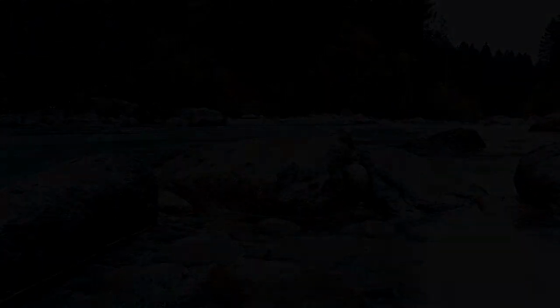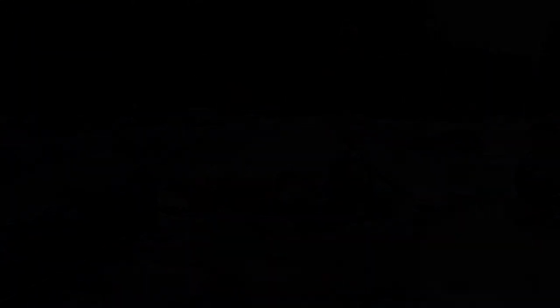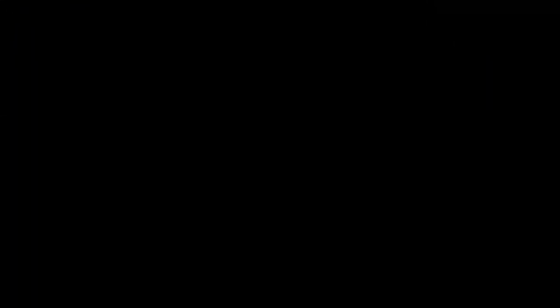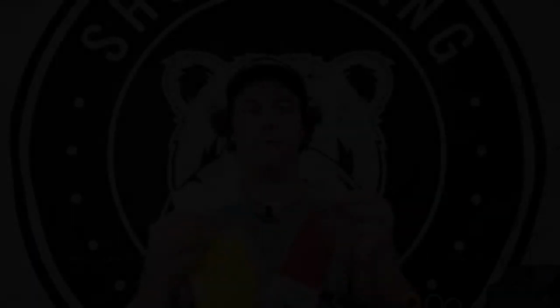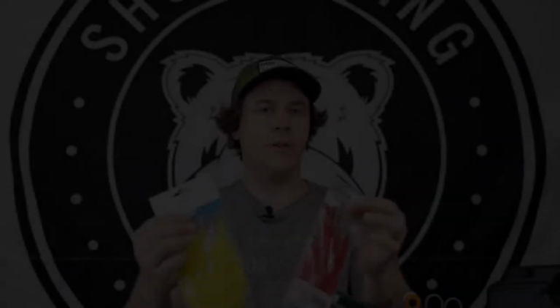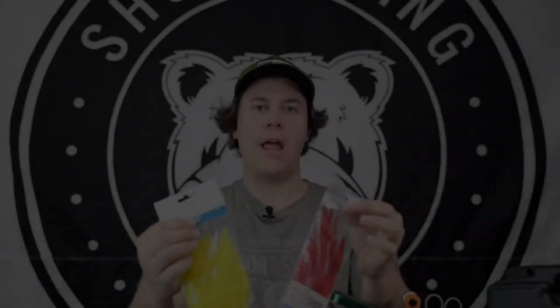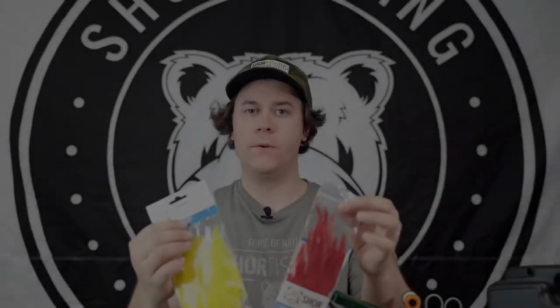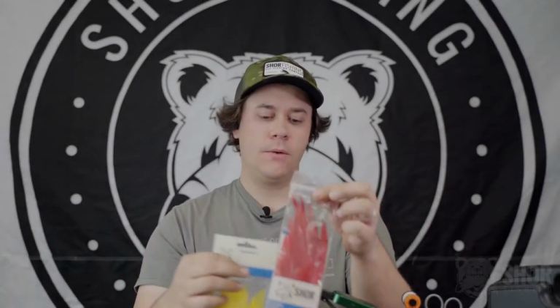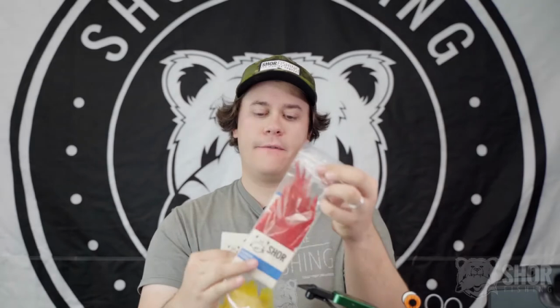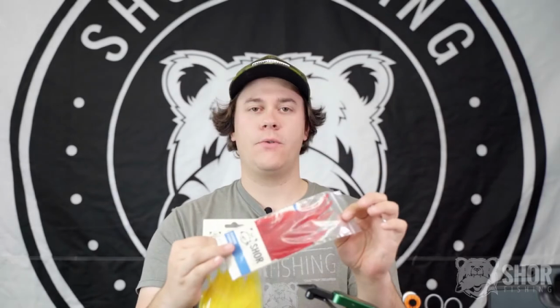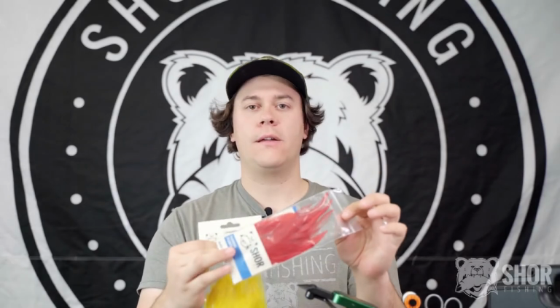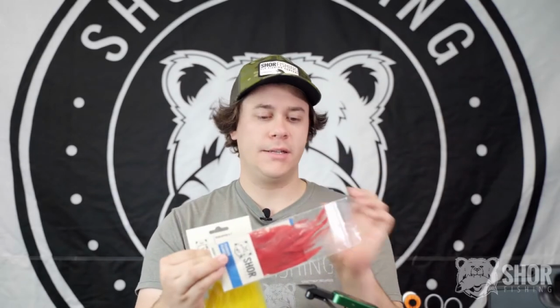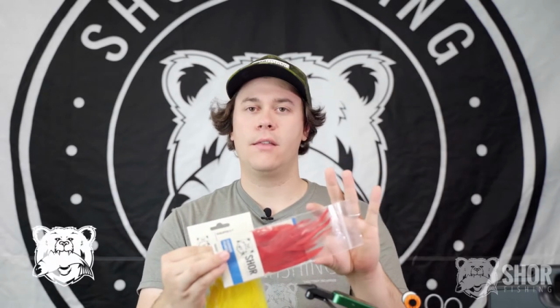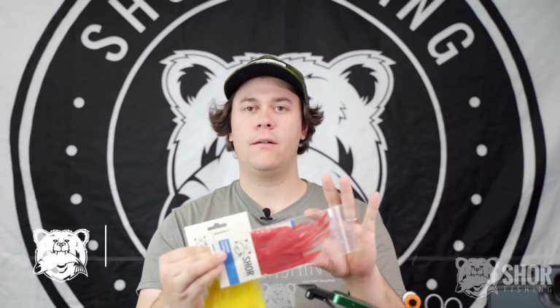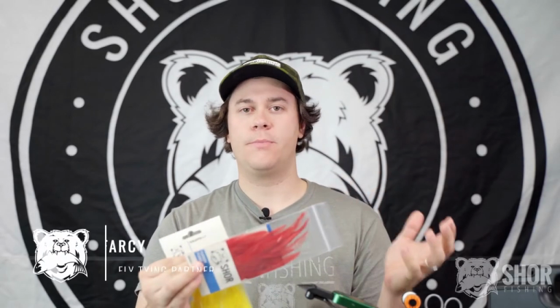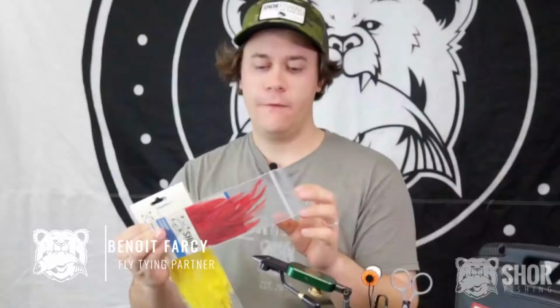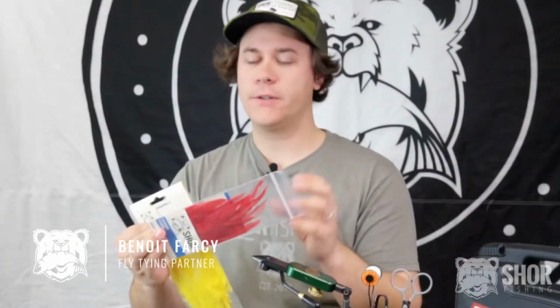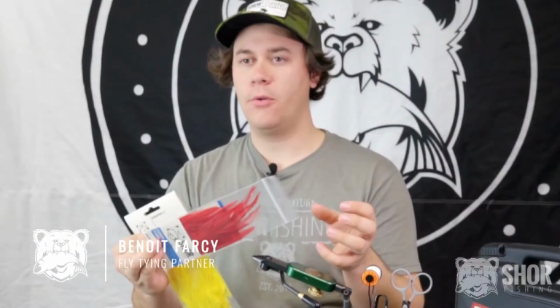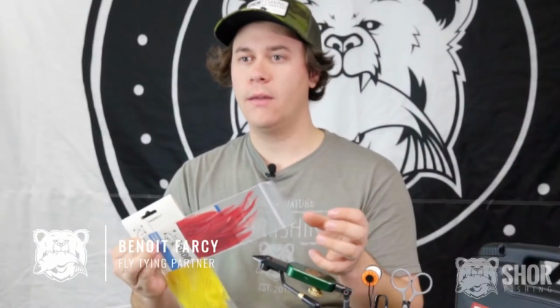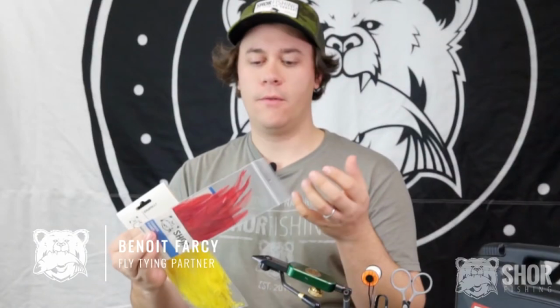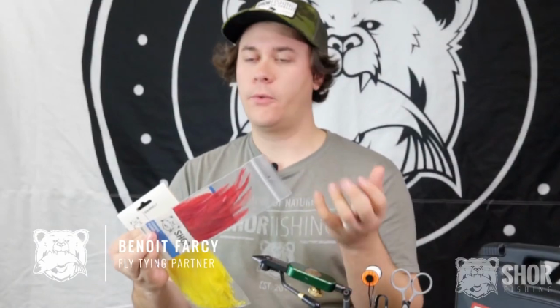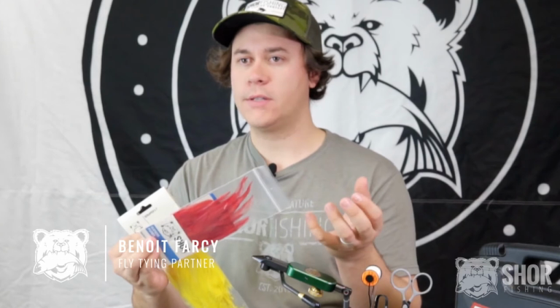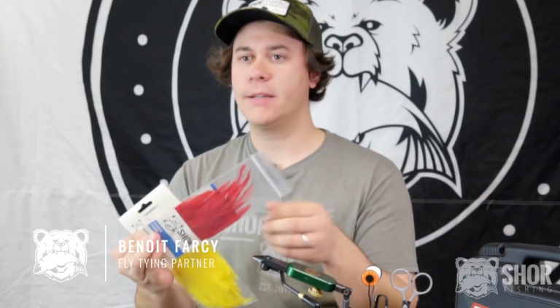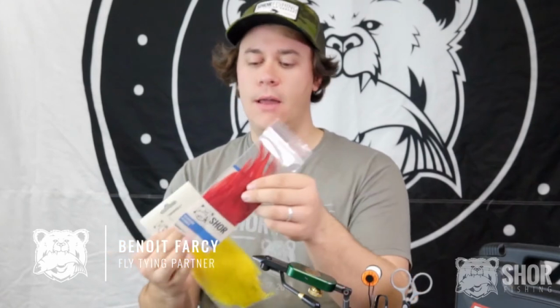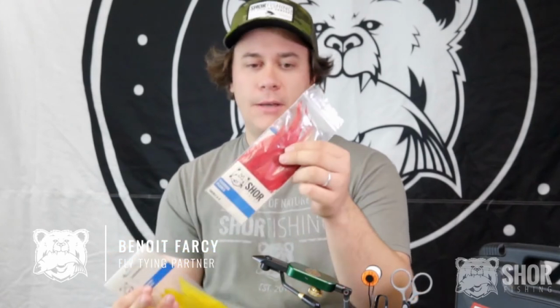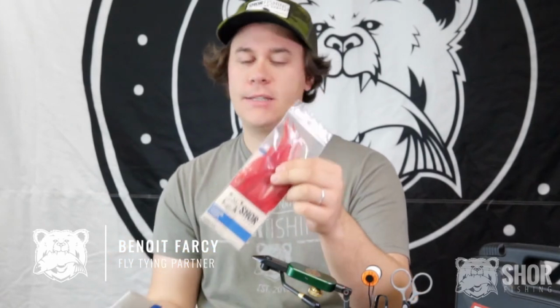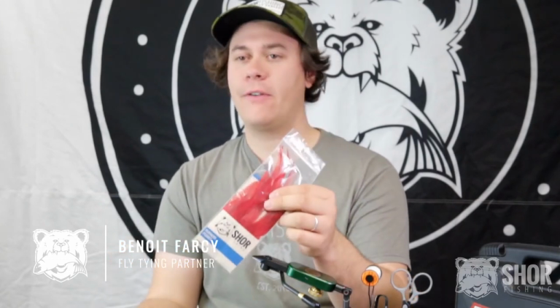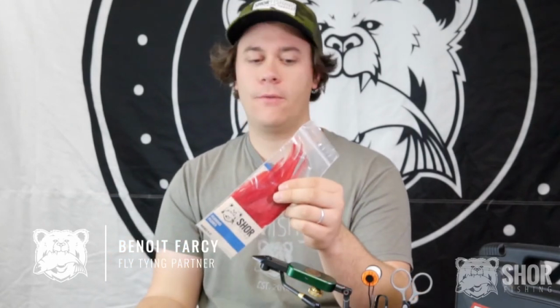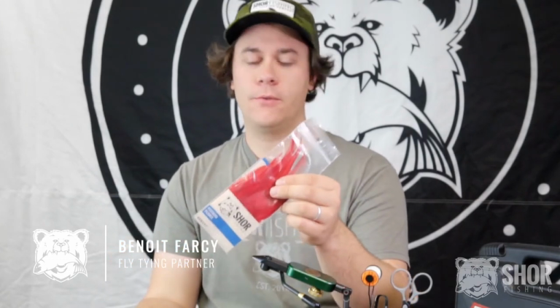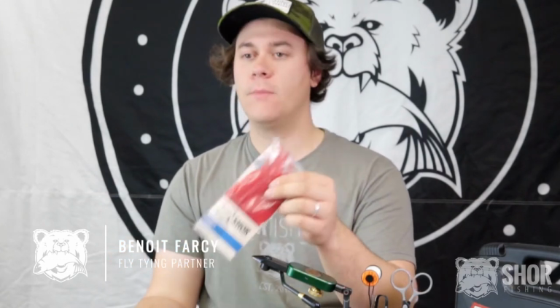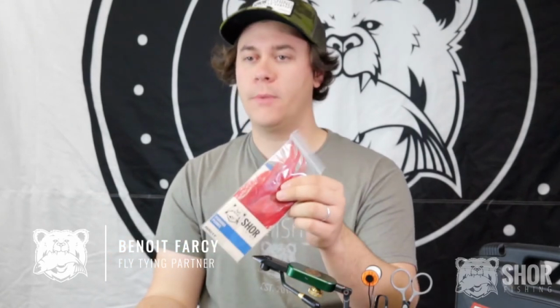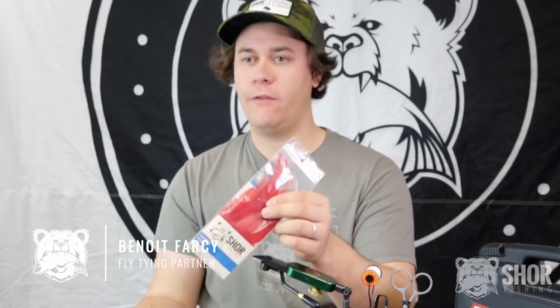Two types of hackle for two different types of use. We have the strong hackle — that is a saddle hackle. It is perfect for streamer wing, for trout and some flies, but it is not perfect for adding some movement to a fly.